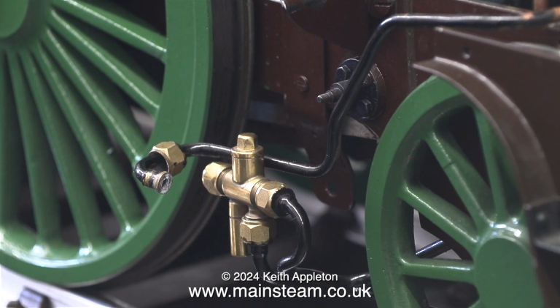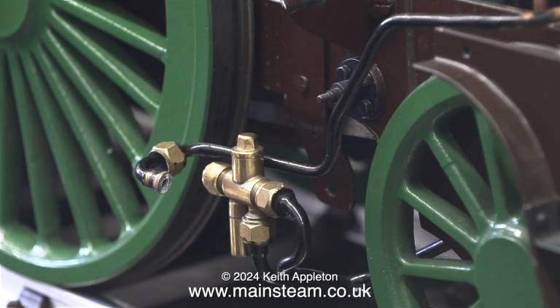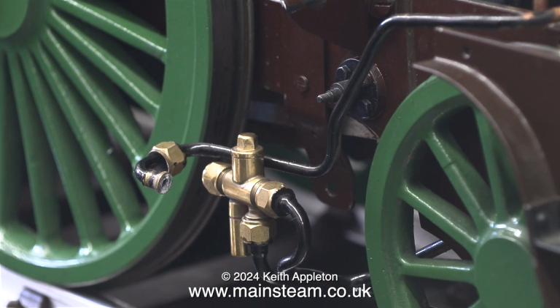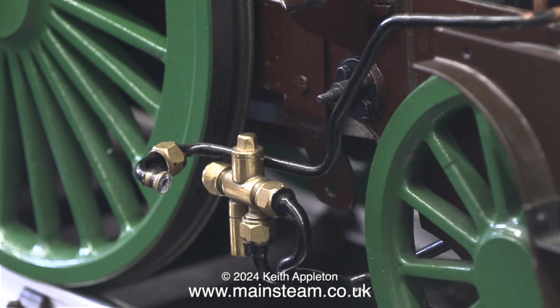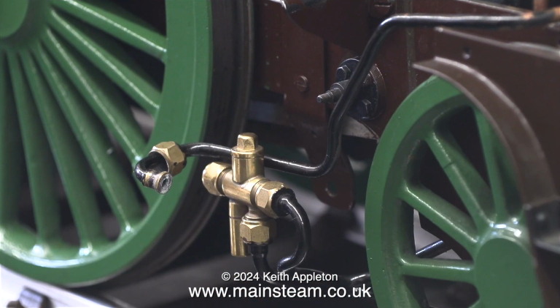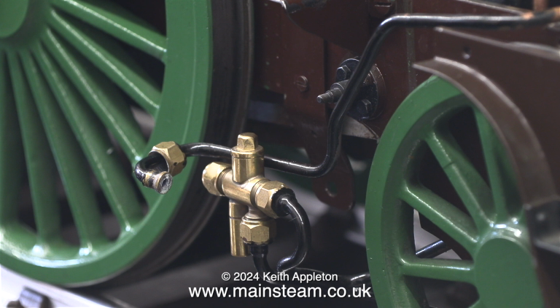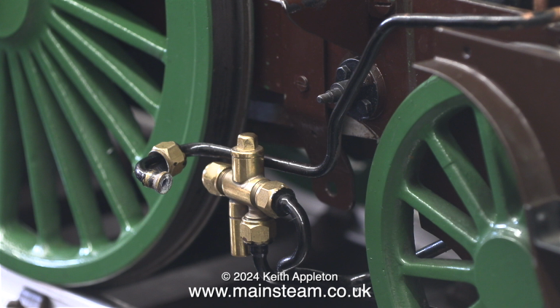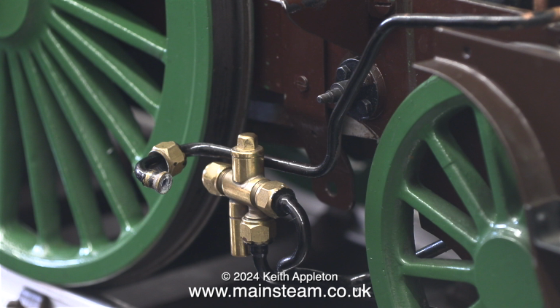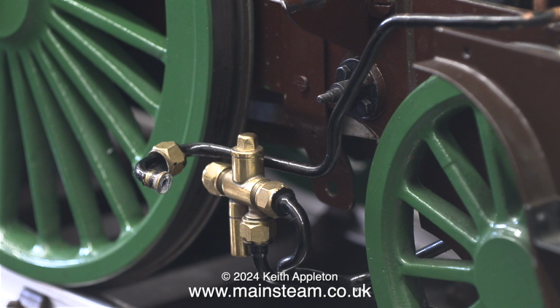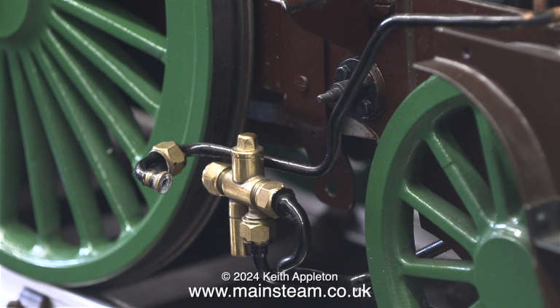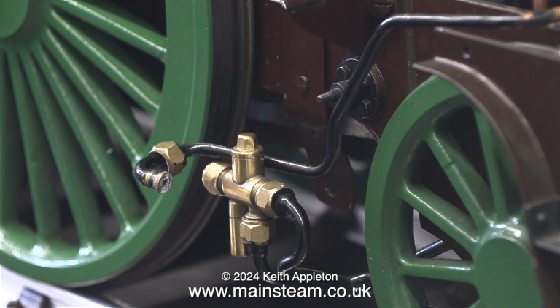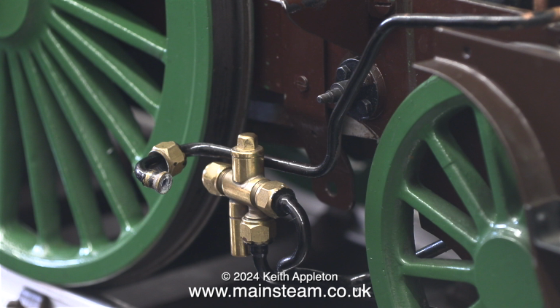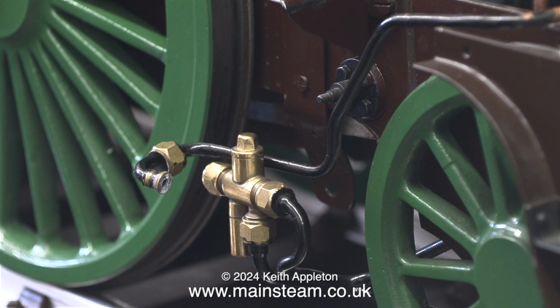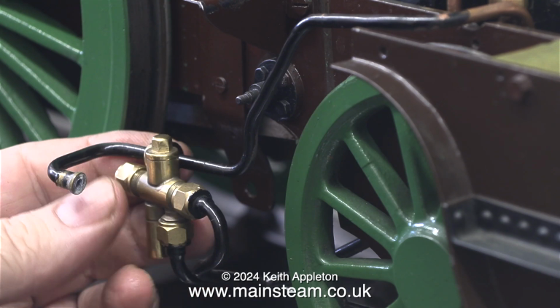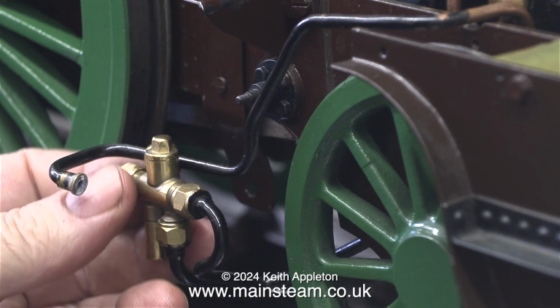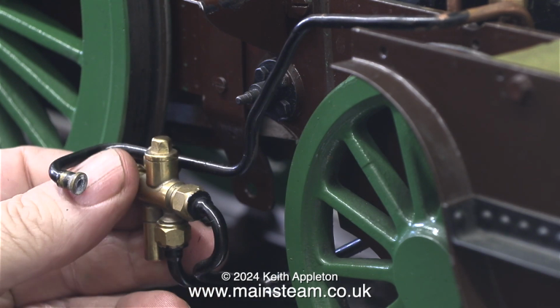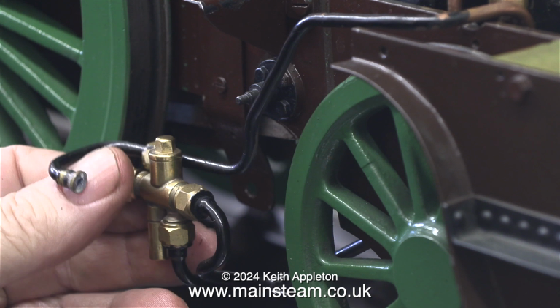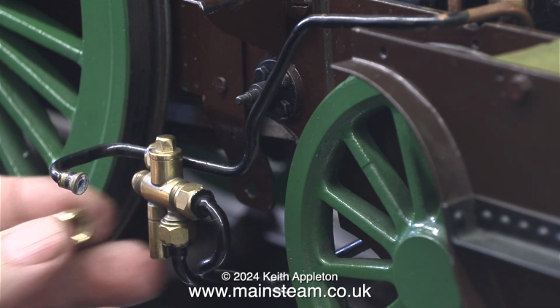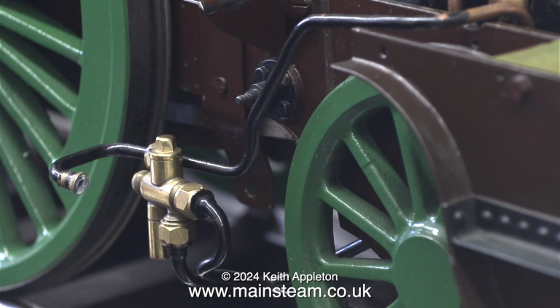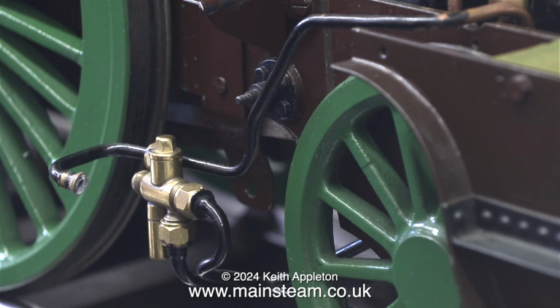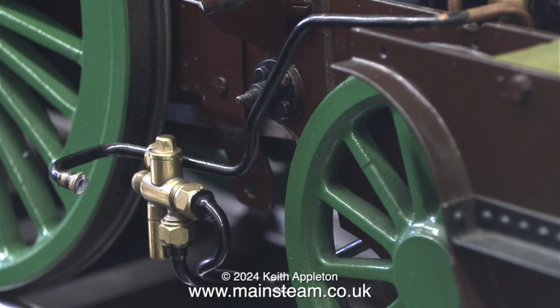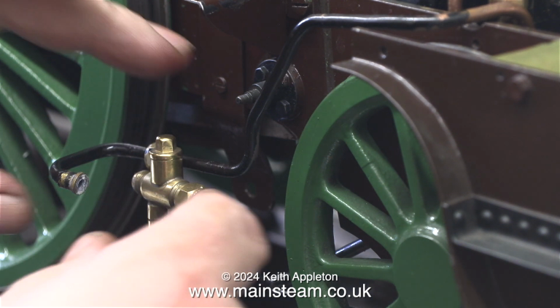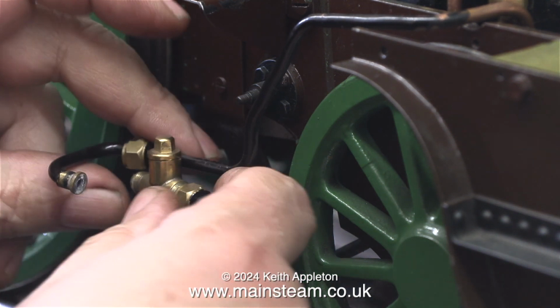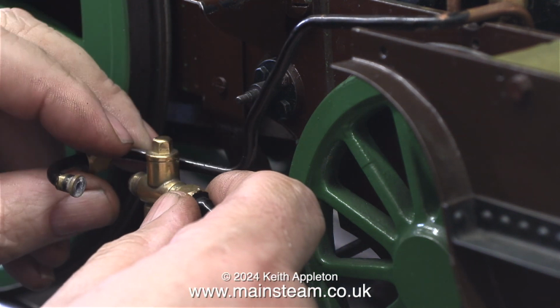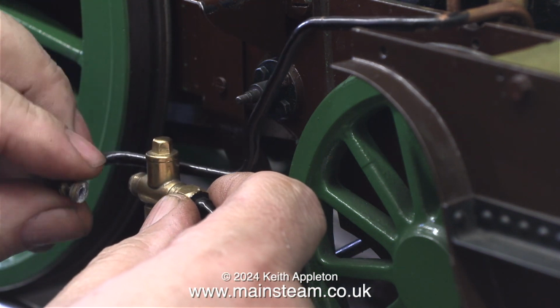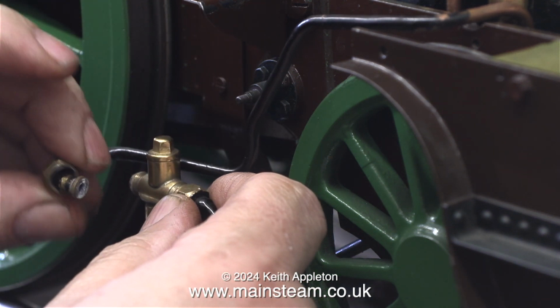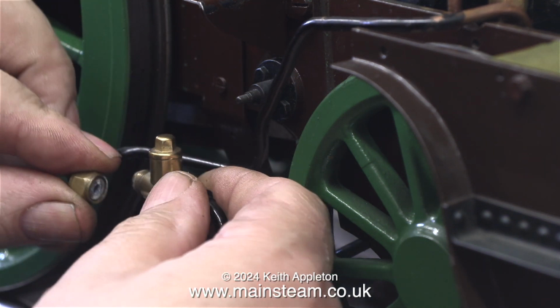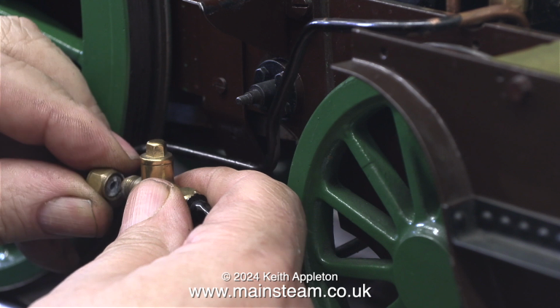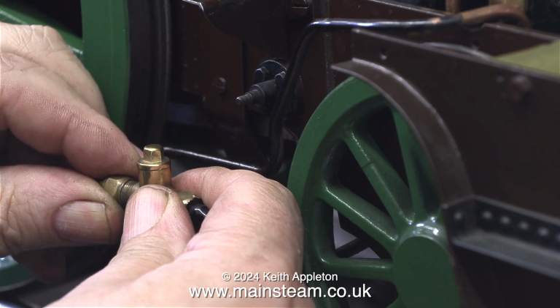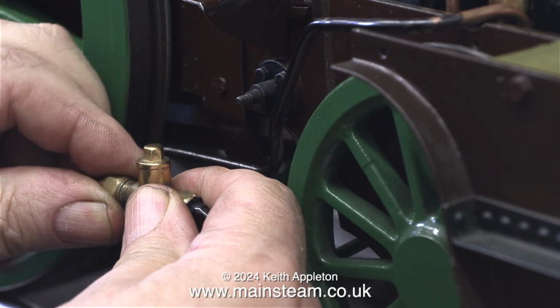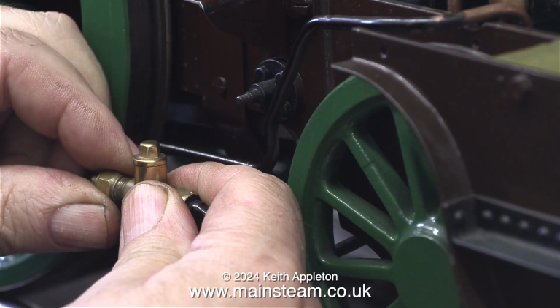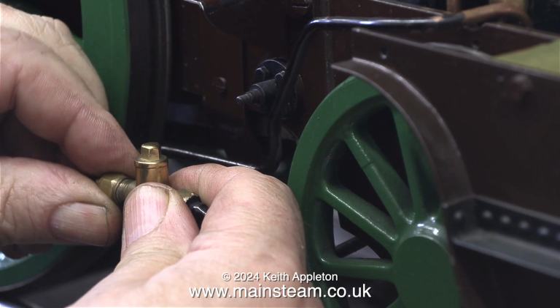Here I am re-piping the injector because I had to remove the pipe just to get it out of the way, and the first thing to do is to take off the union nut that I fitted at the end of the injector so I didn't lose the cone. This job was simple enough.